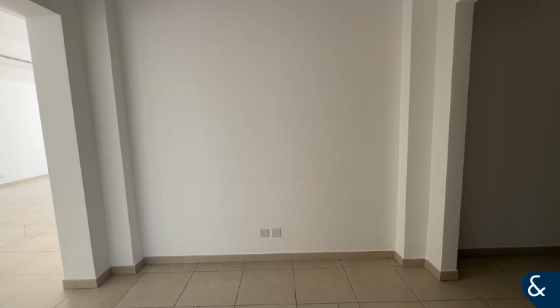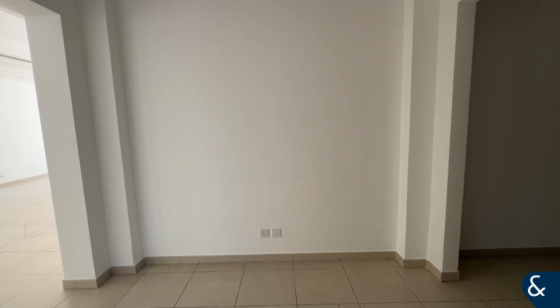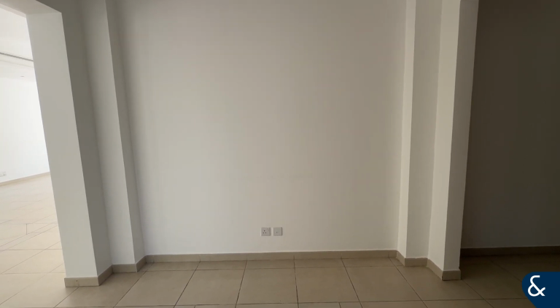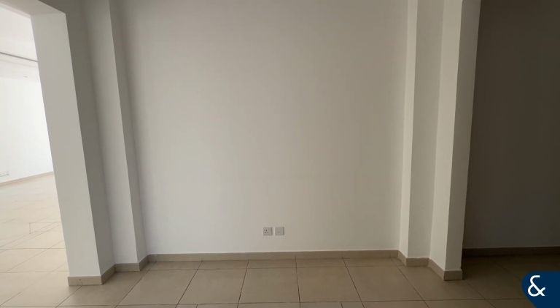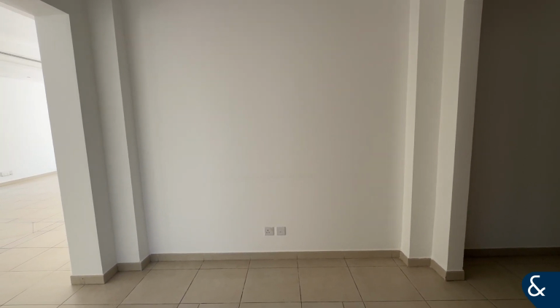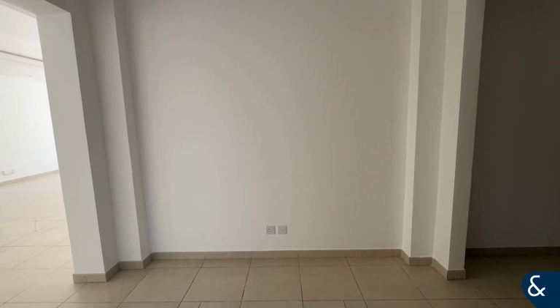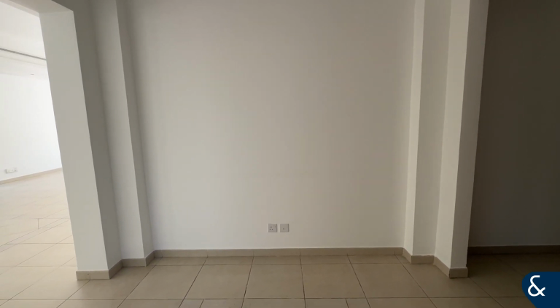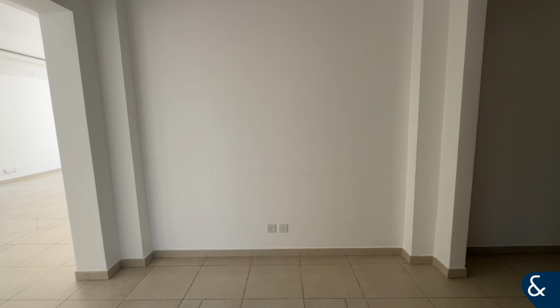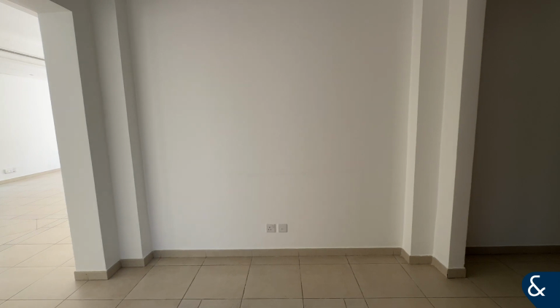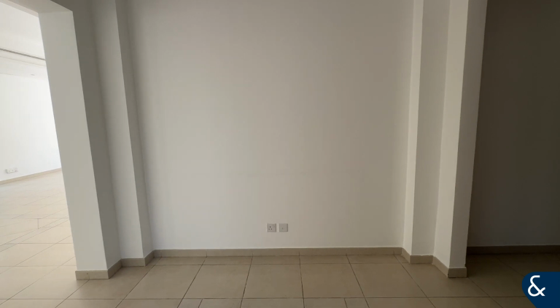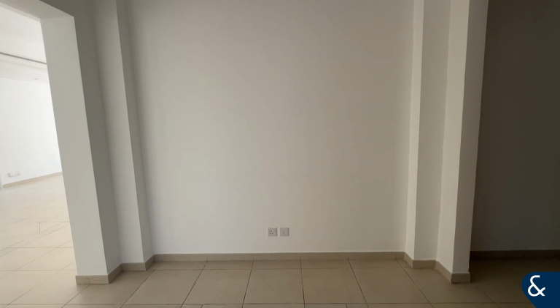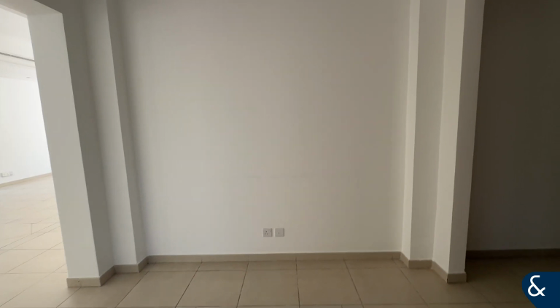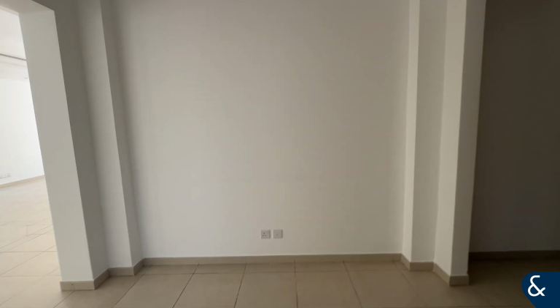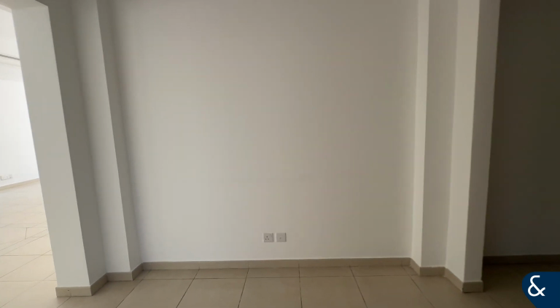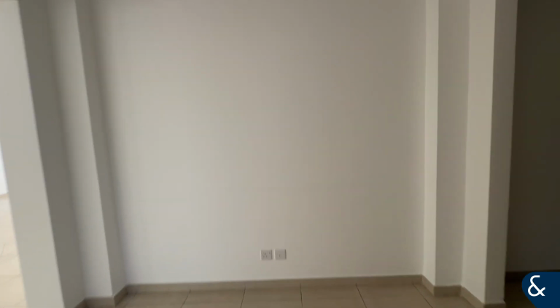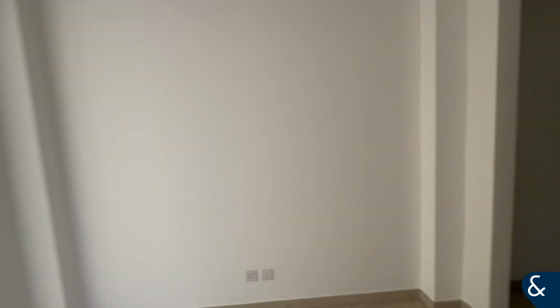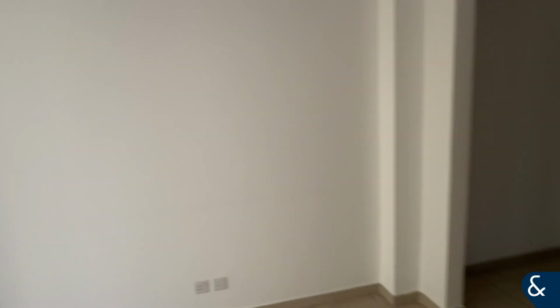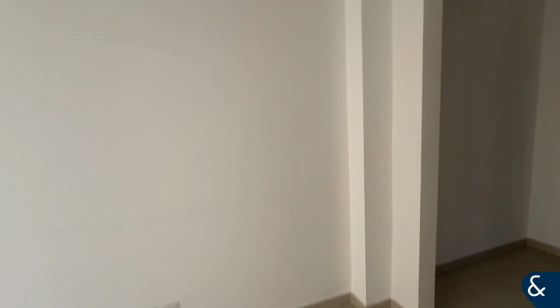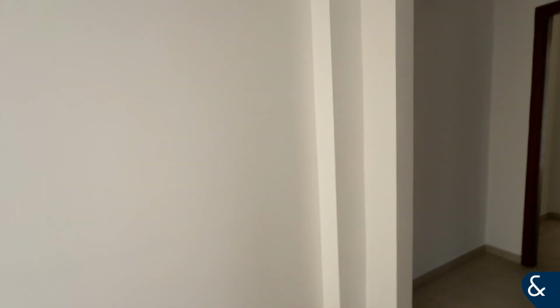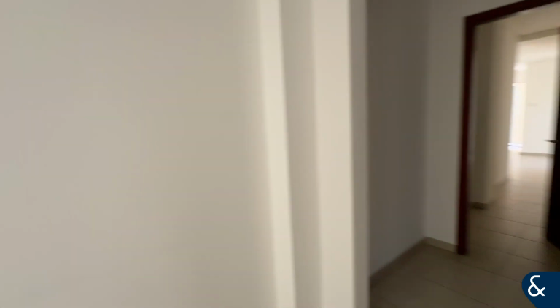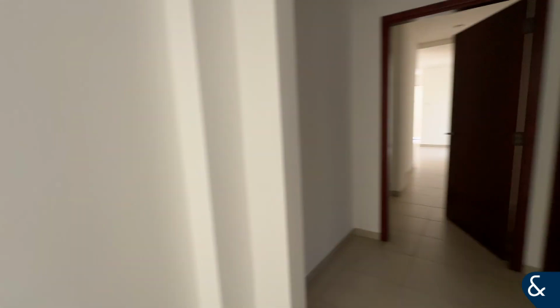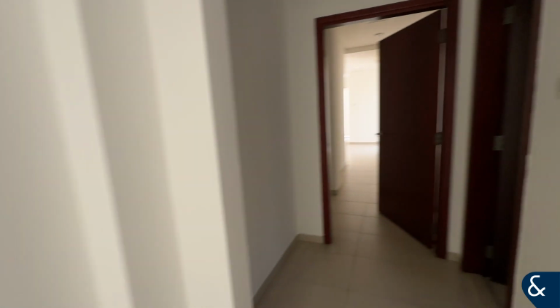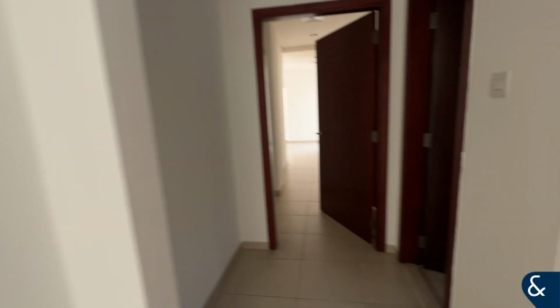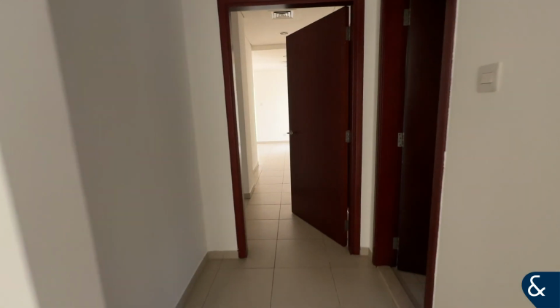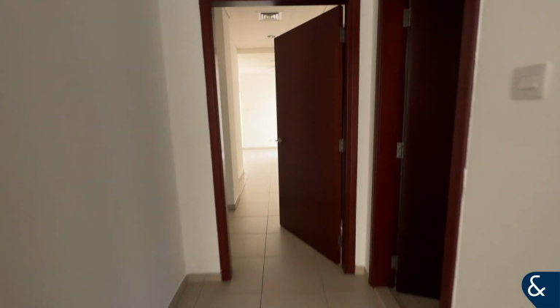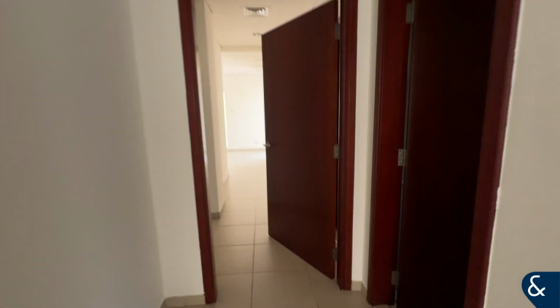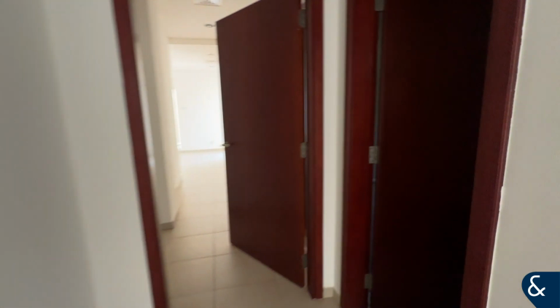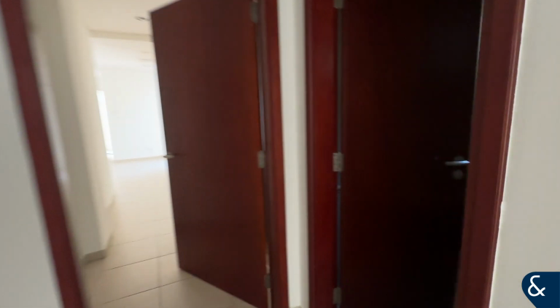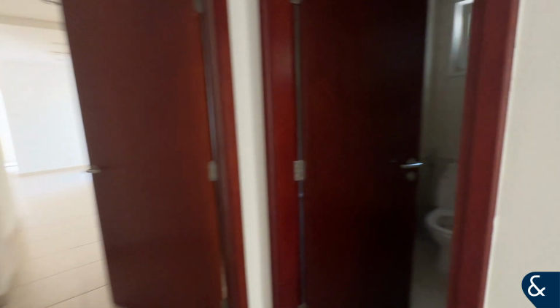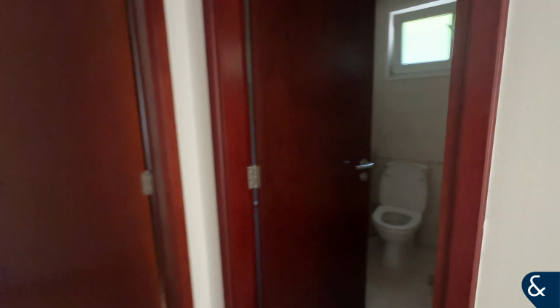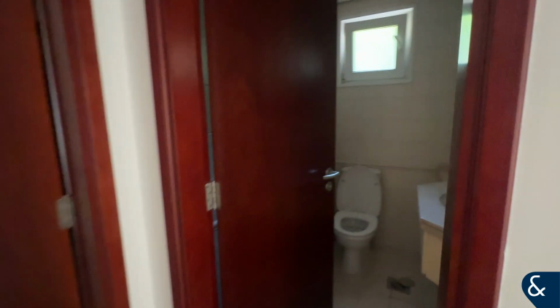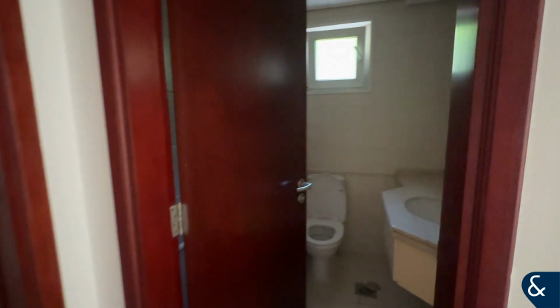As you walk in, you'll see you've got a huge hallway. To the right, you've got a guest bathroom just to your right here.